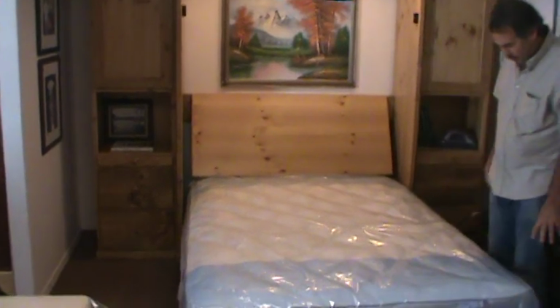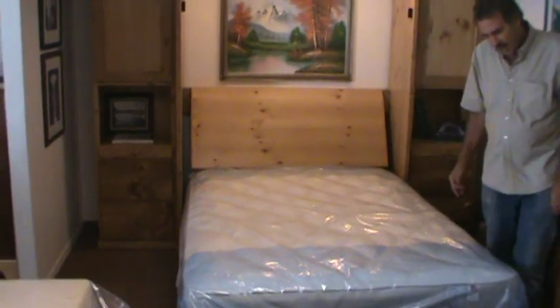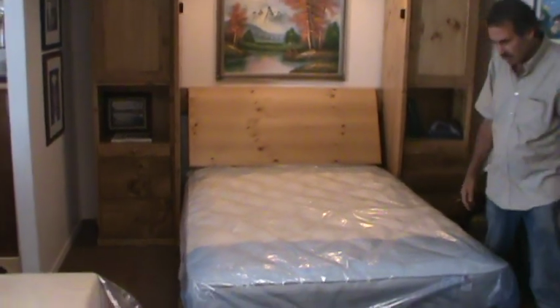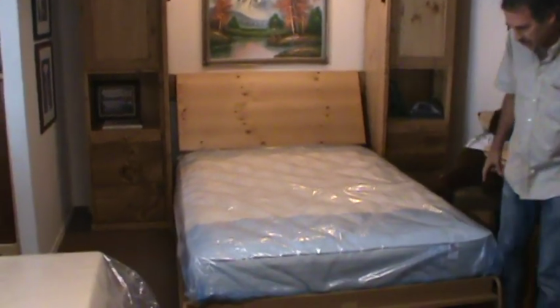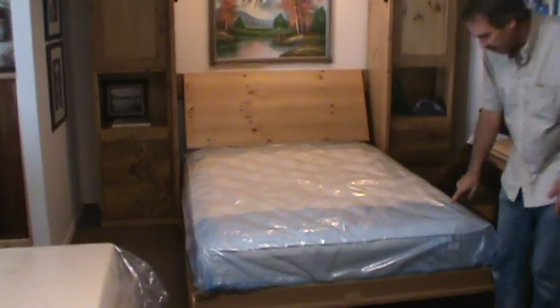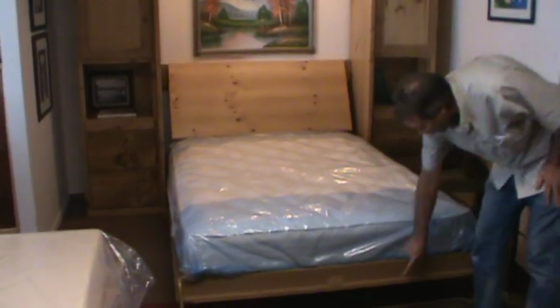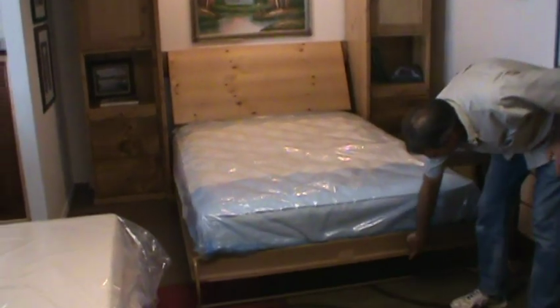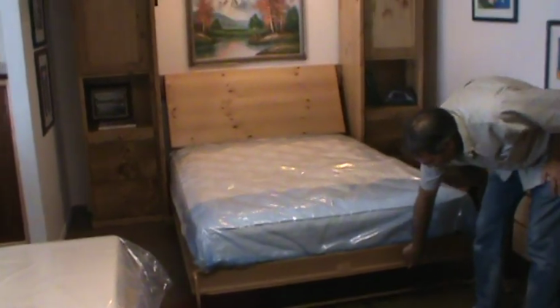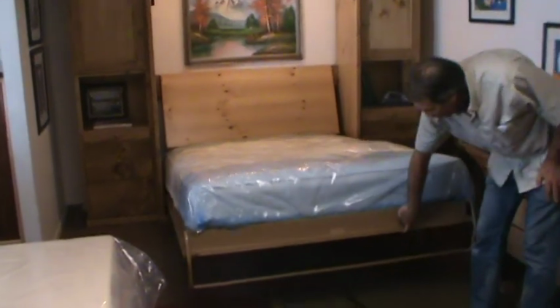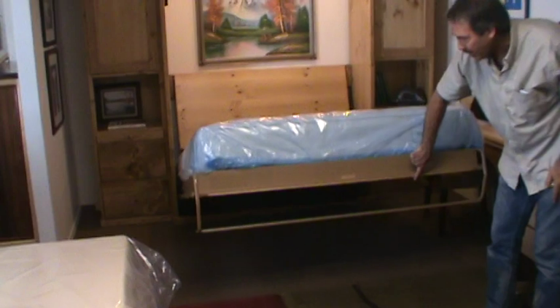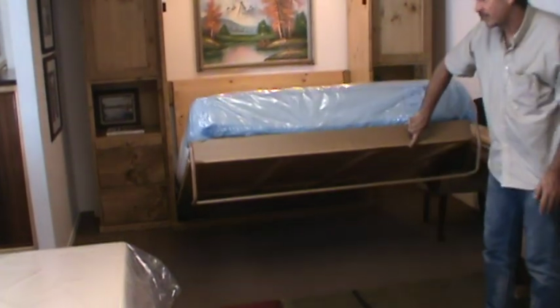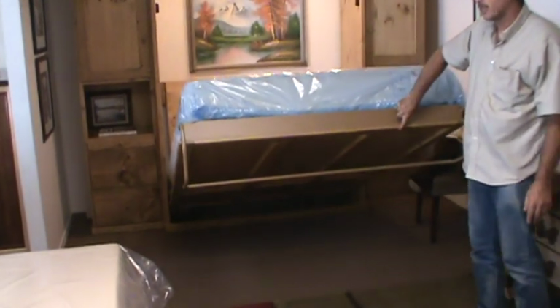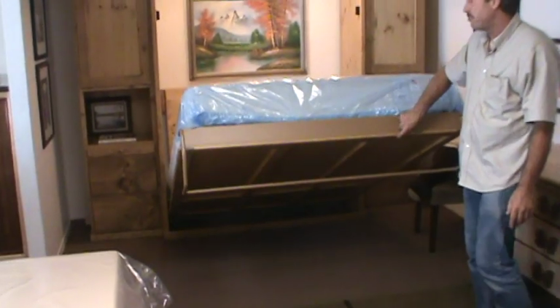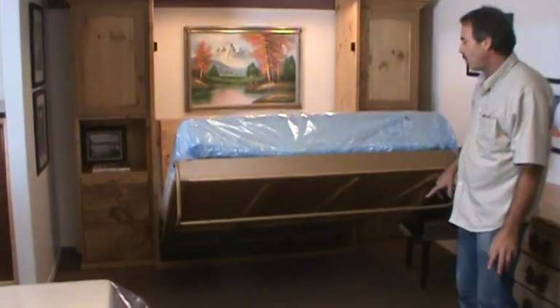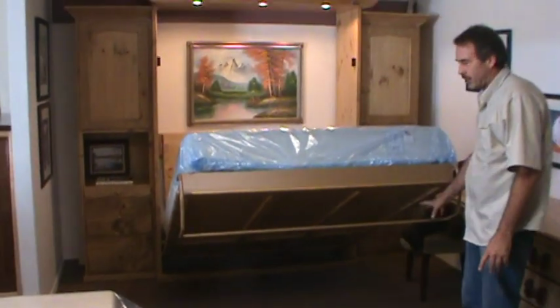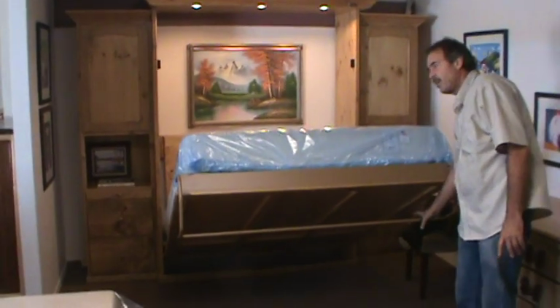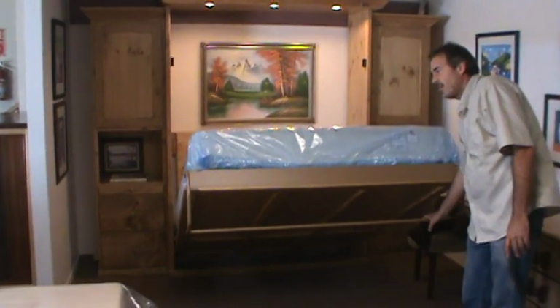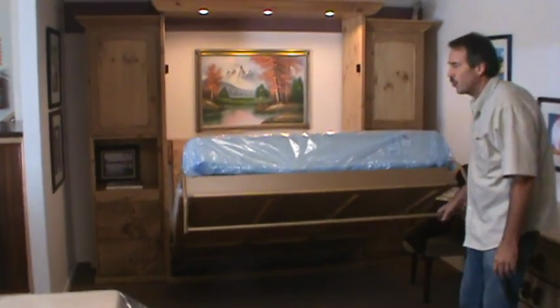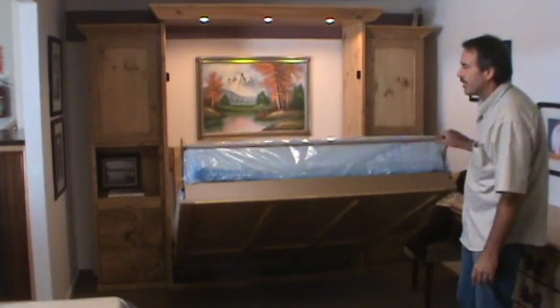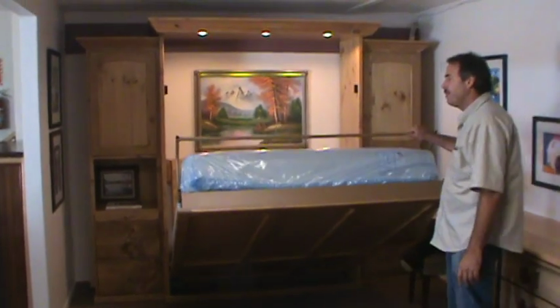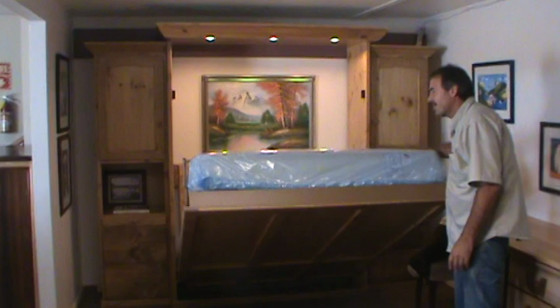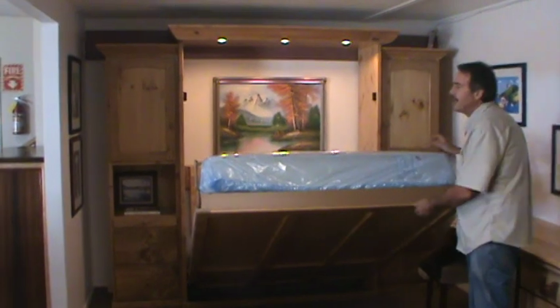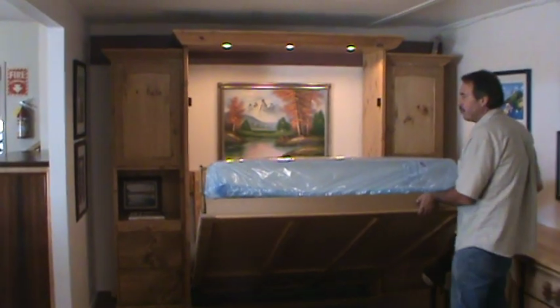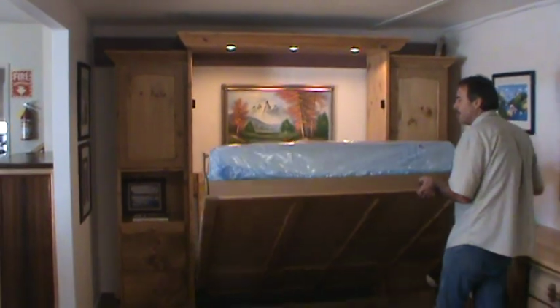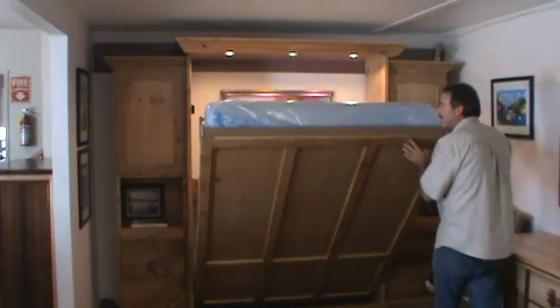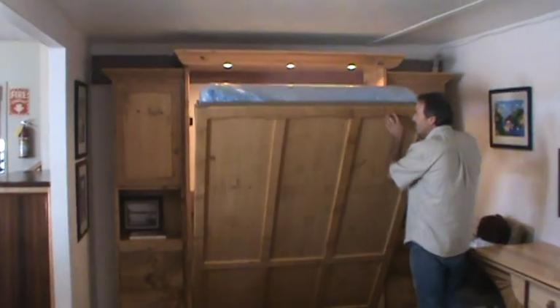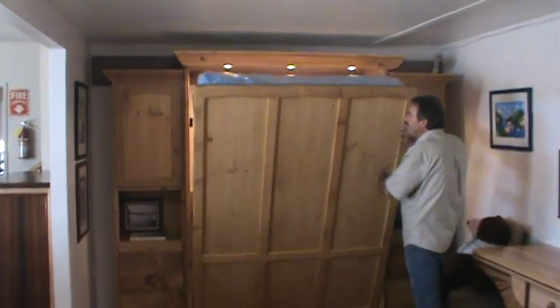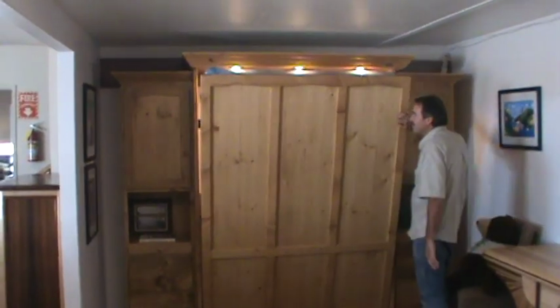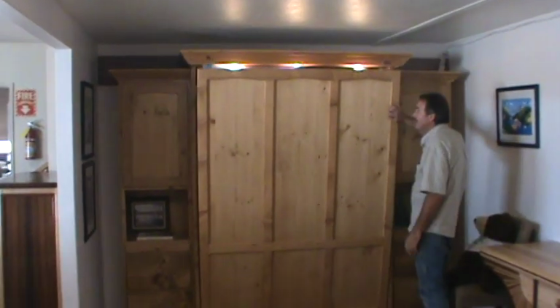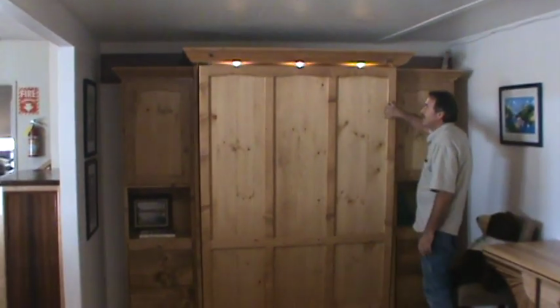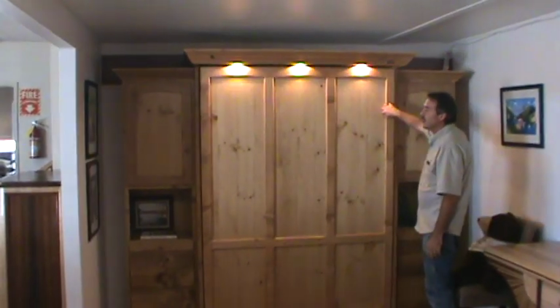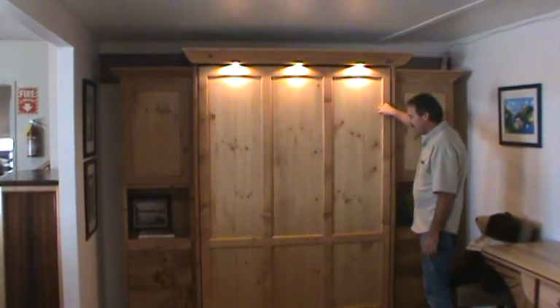To put it back up, it's a simple matter — you can use one finger and pick it up. It's virtually weightless. Fold the leg over and push the bed back into the wall.